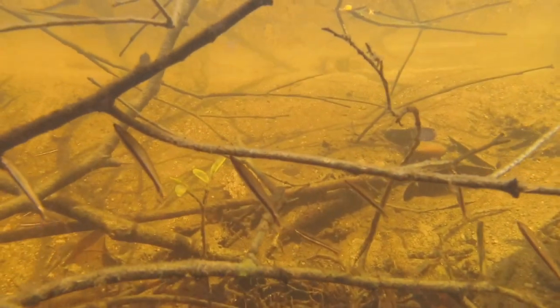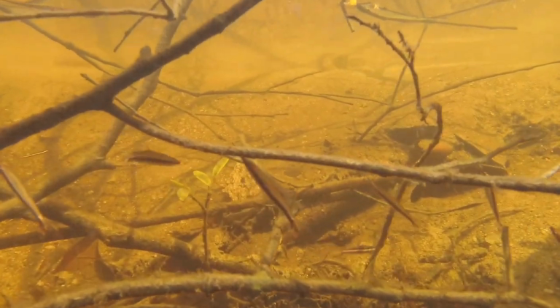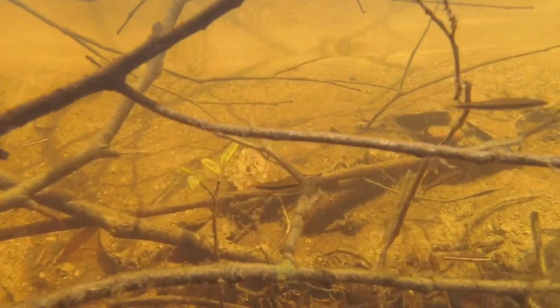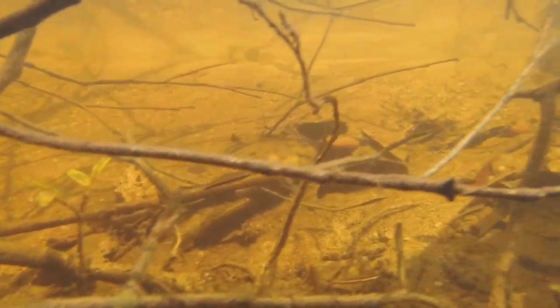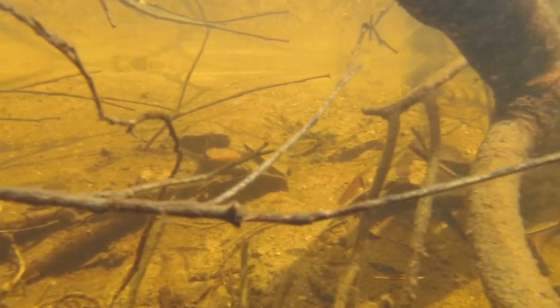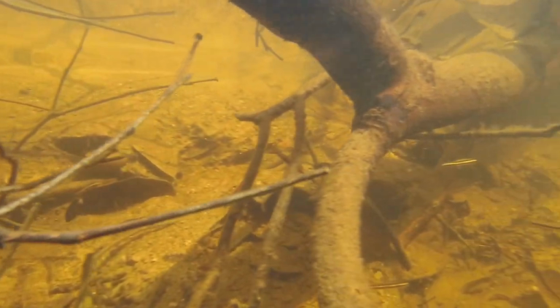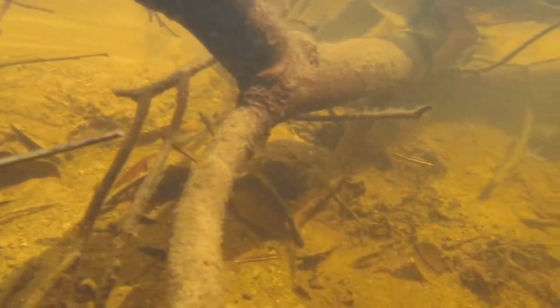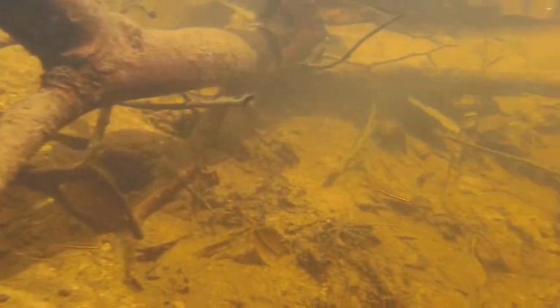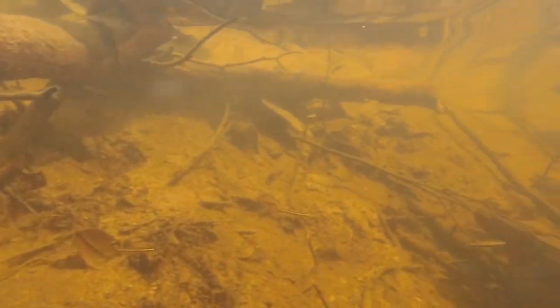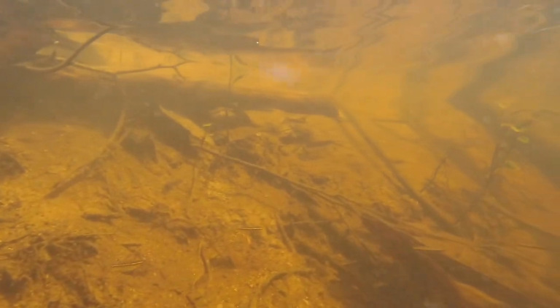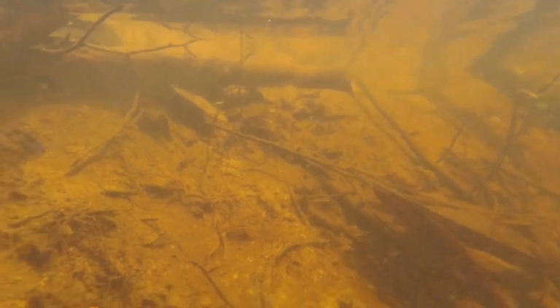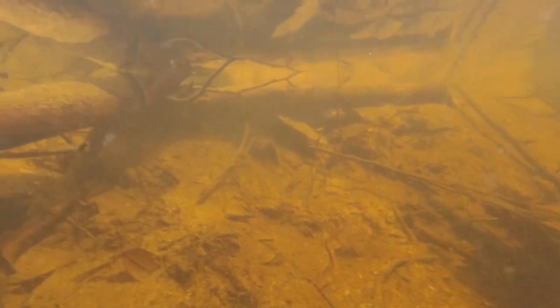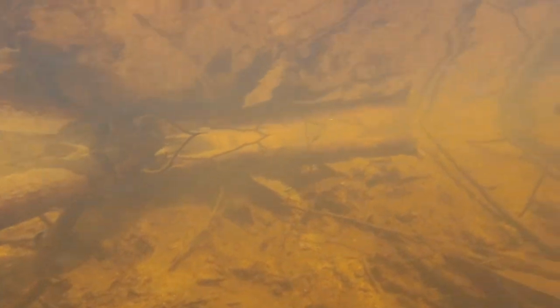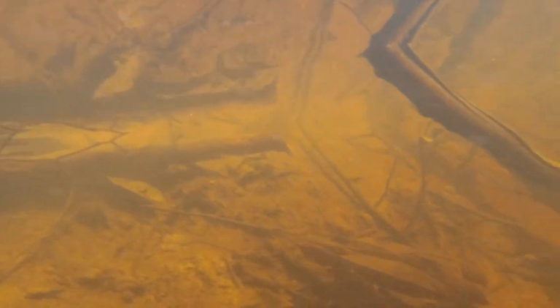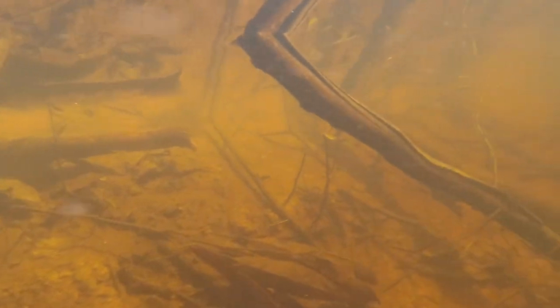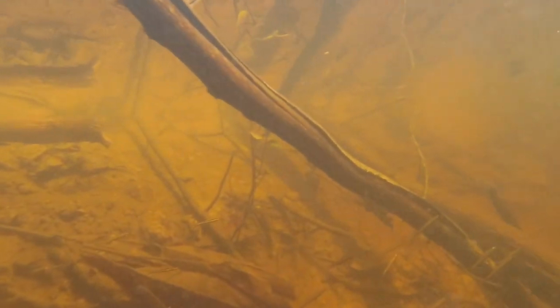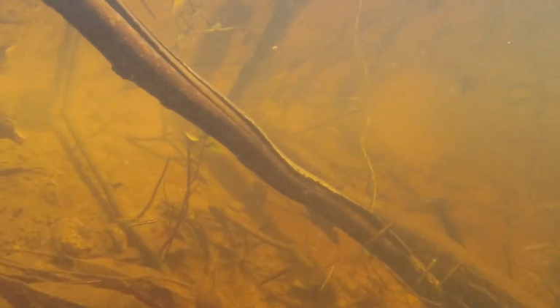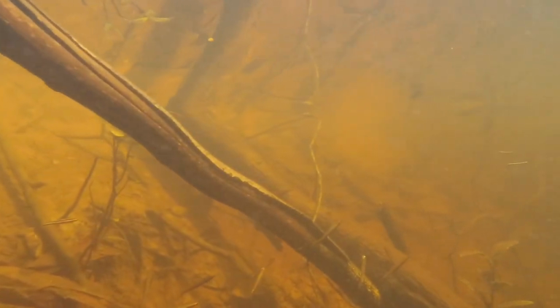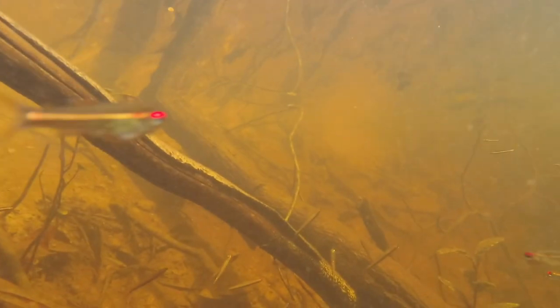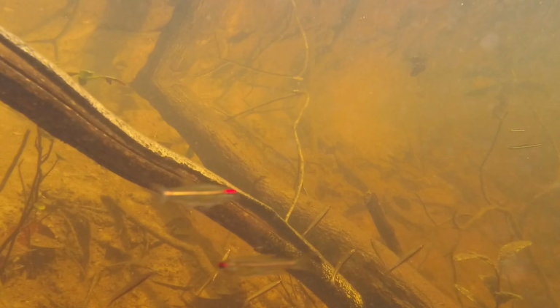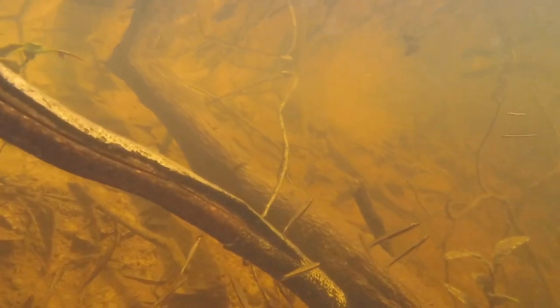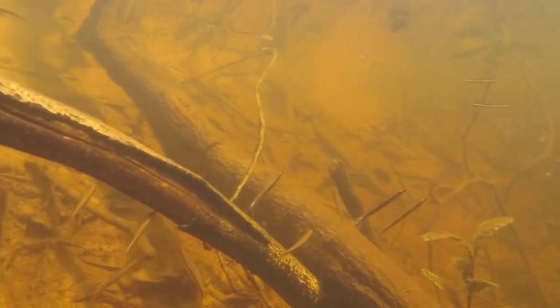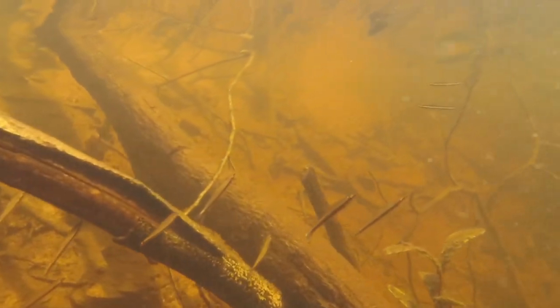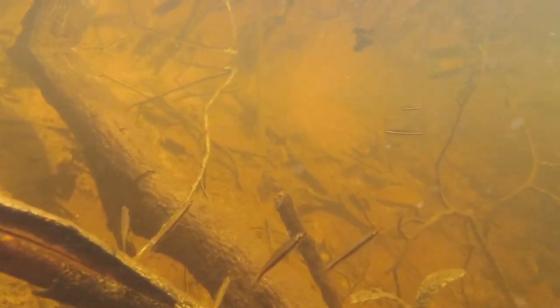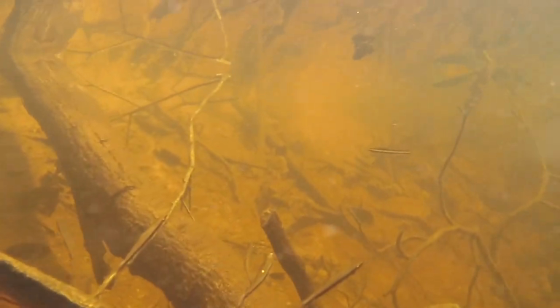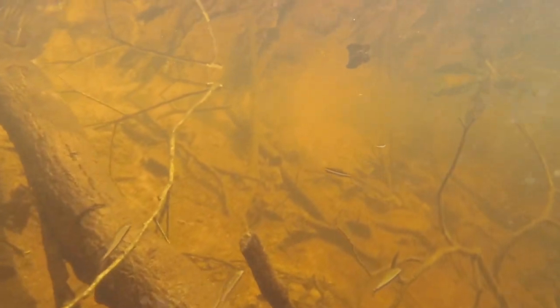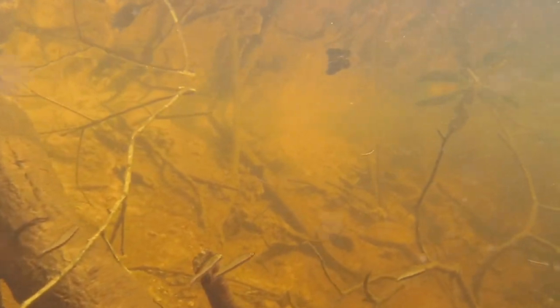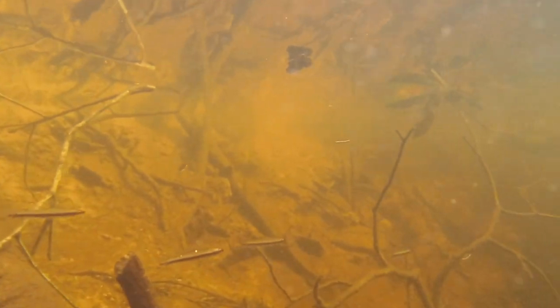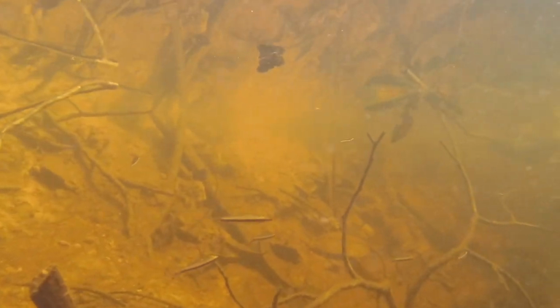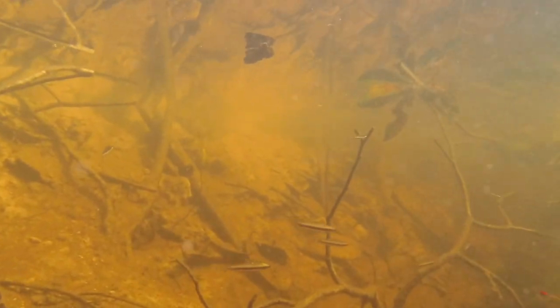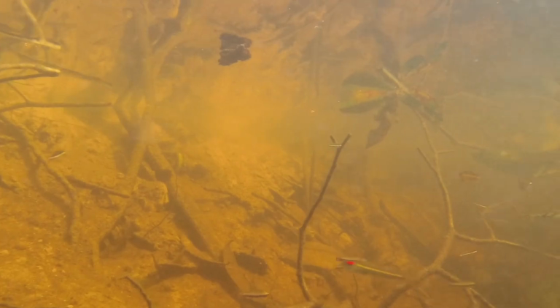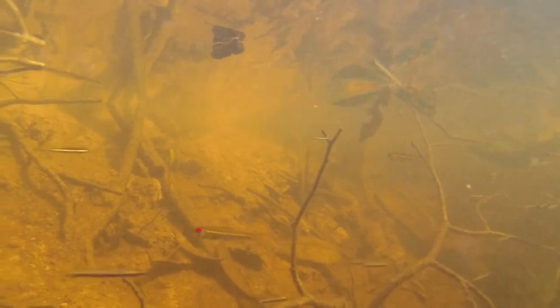And you can see again on the unifasciatus that there's that tilted oblique stance that really helps them blend in with the sticks. It's really cool to see fish like this in the wild, and to know that our connection to them as fish keepers helps drive conservation and preserves this important rainforest habitat.